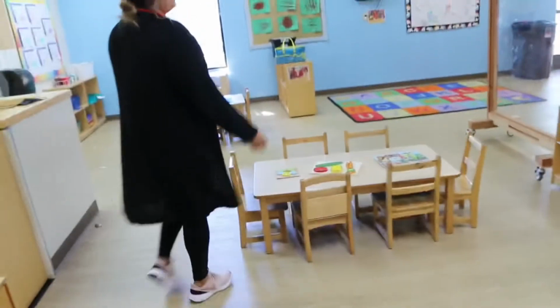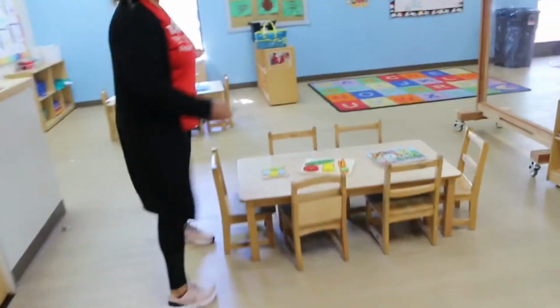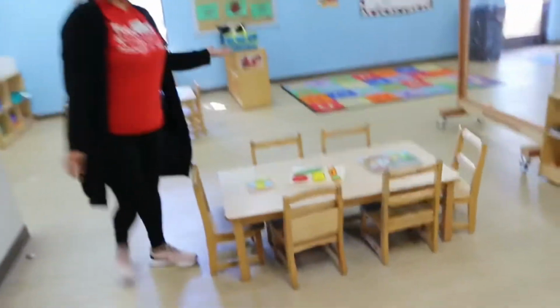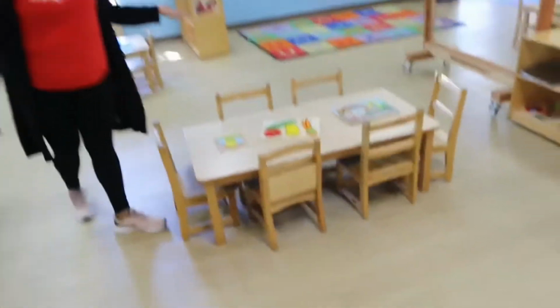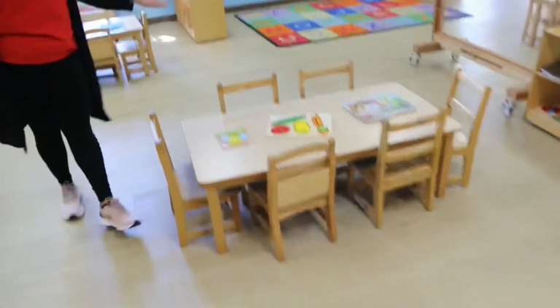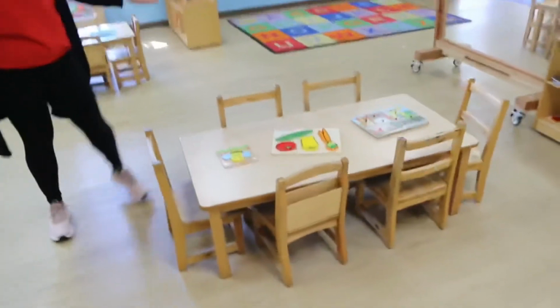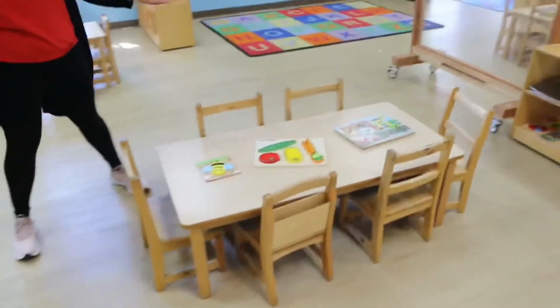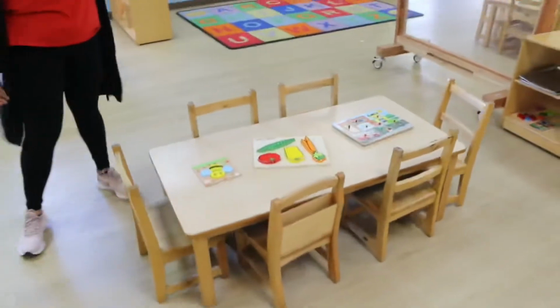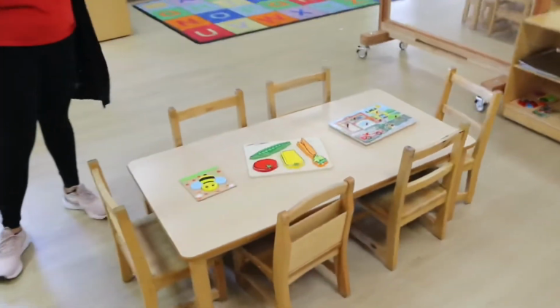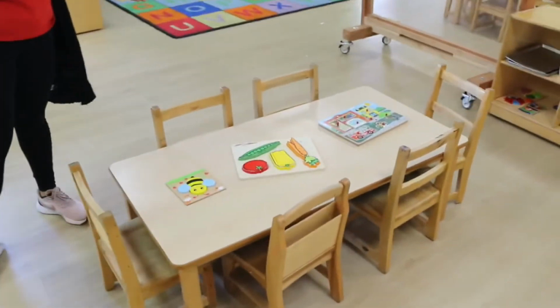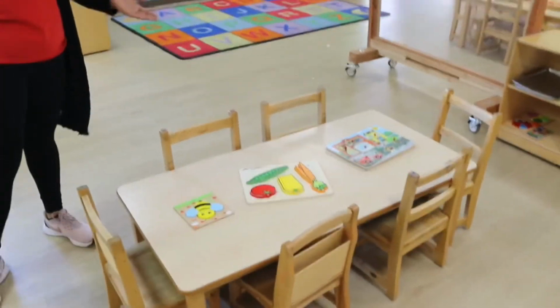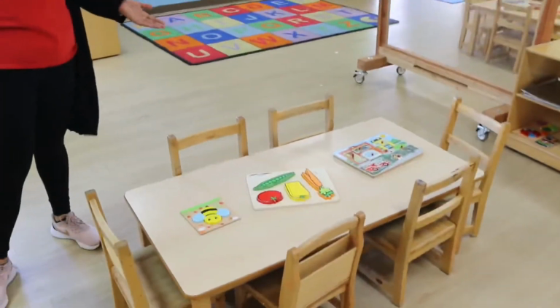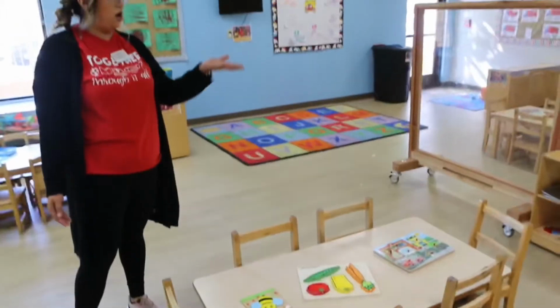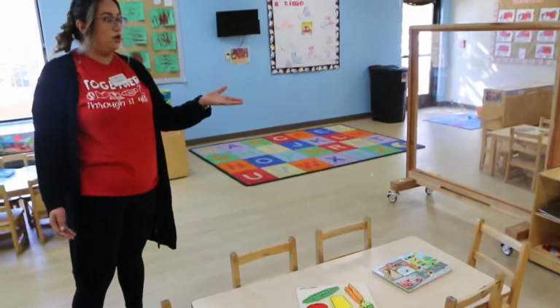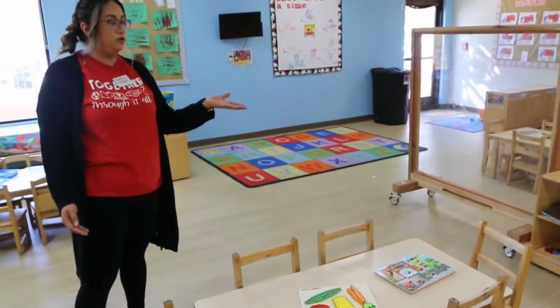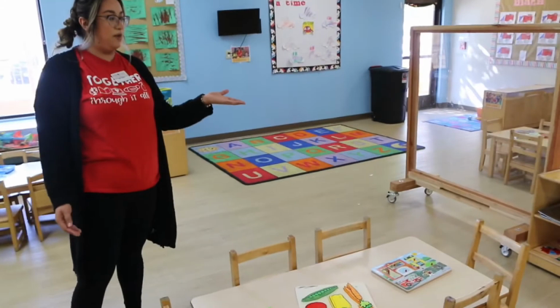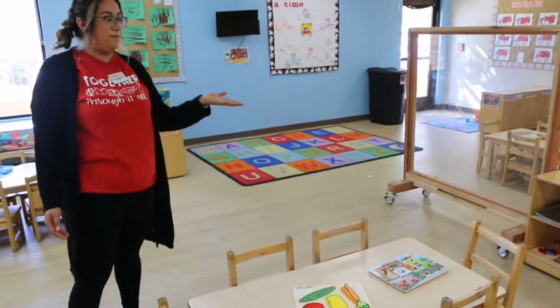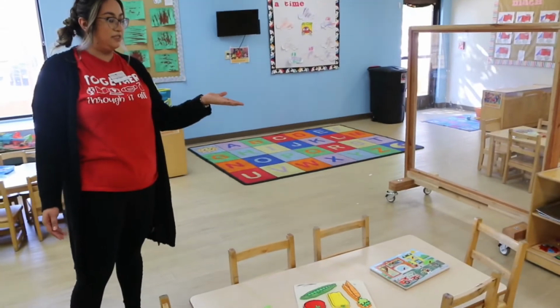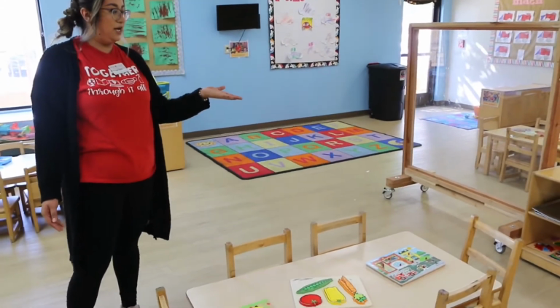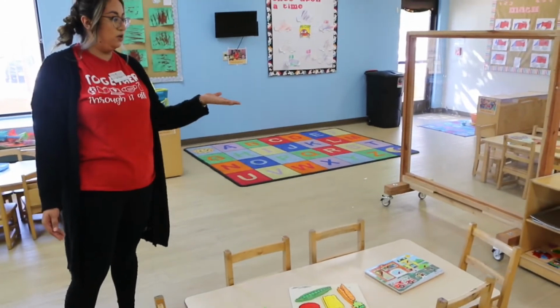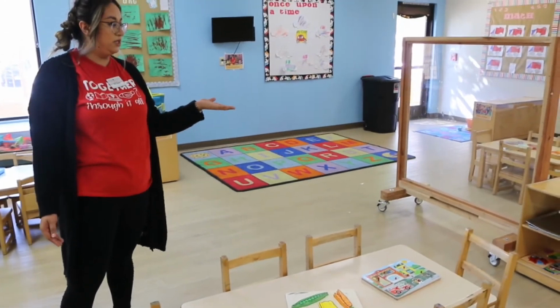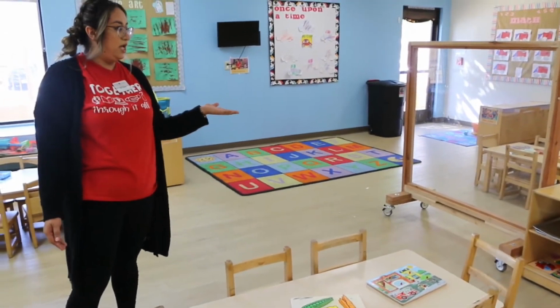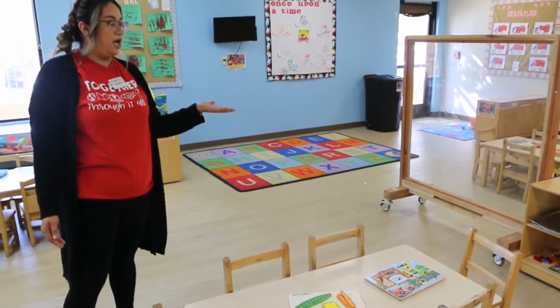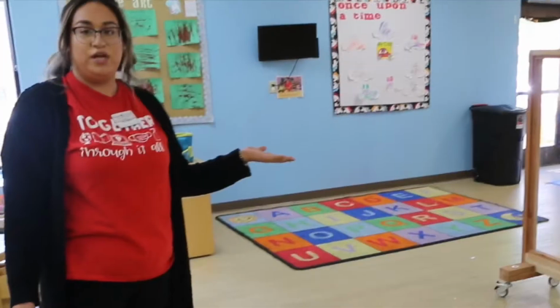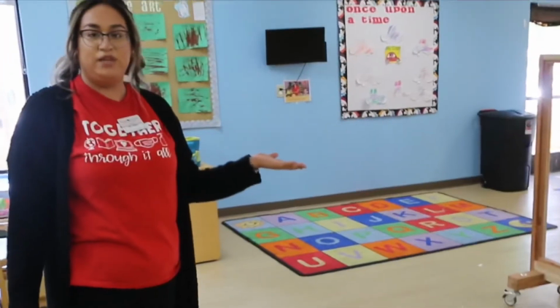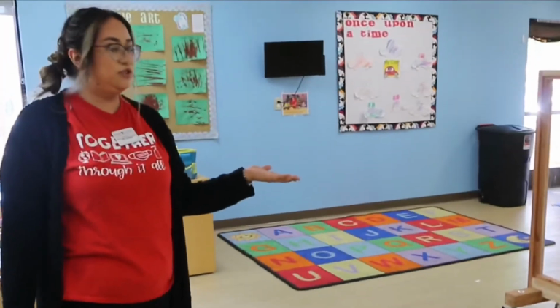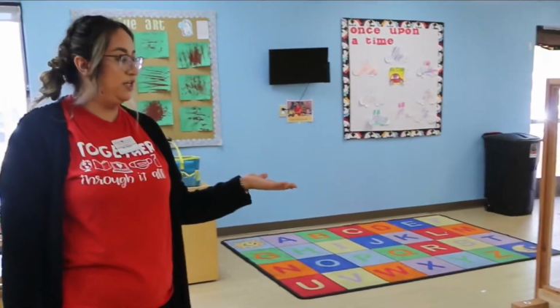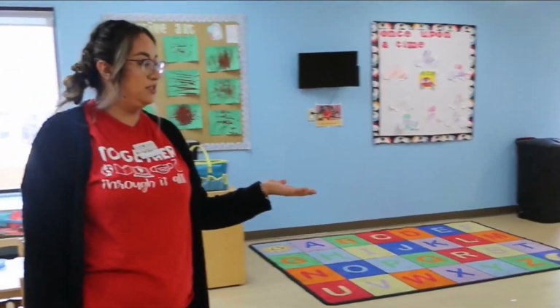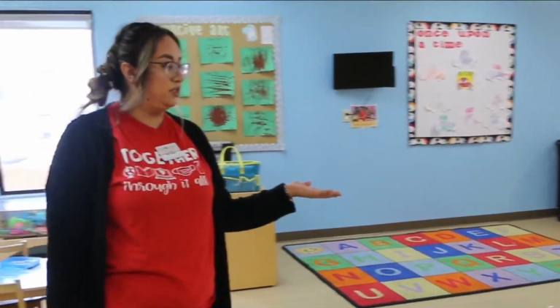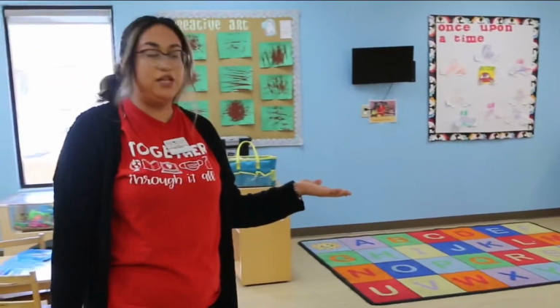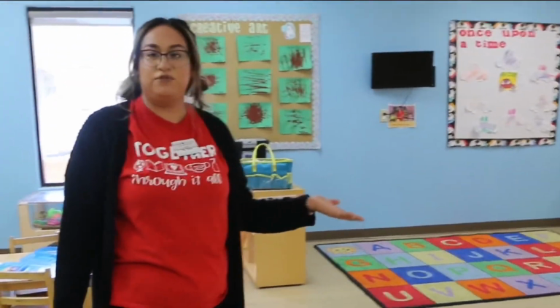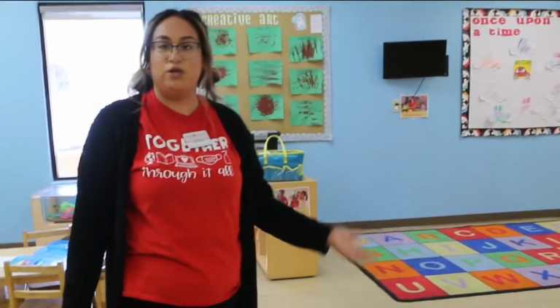Over here we have our manipulators, which is our puzzles, our magnet tiles, and we have letters for the kids to spell out different words.